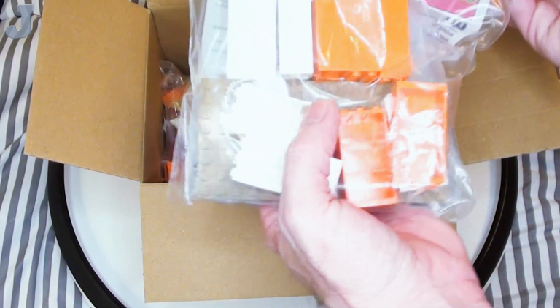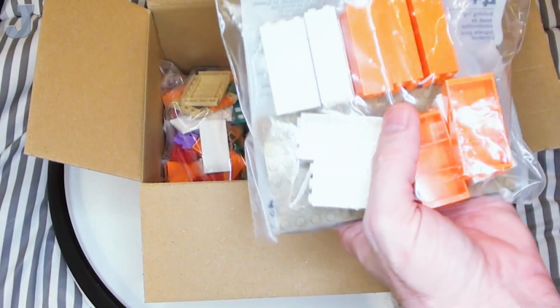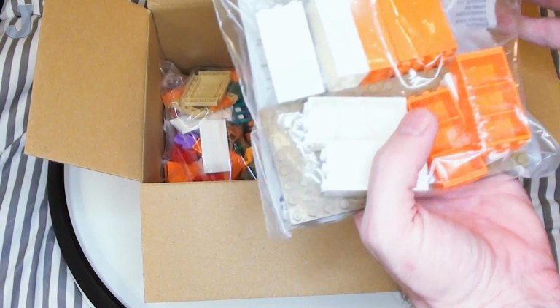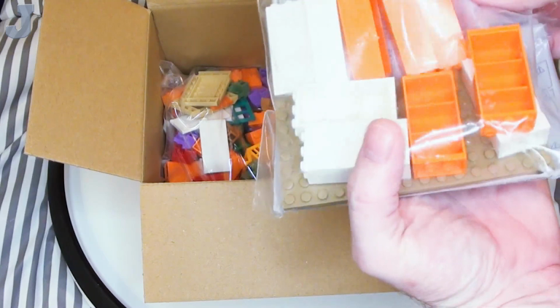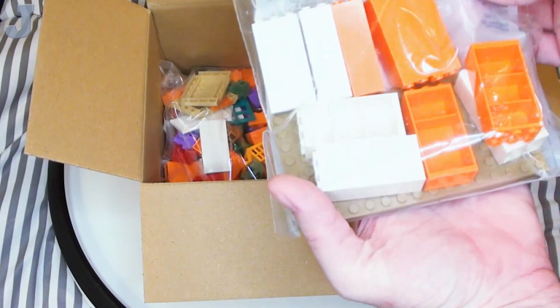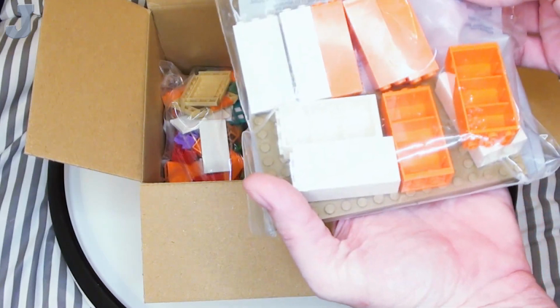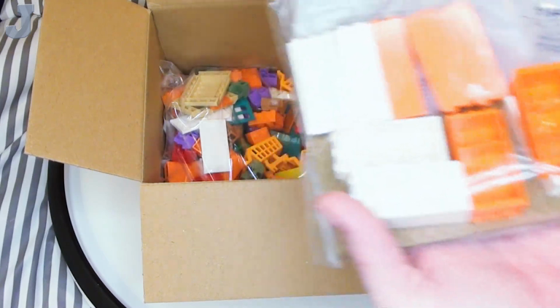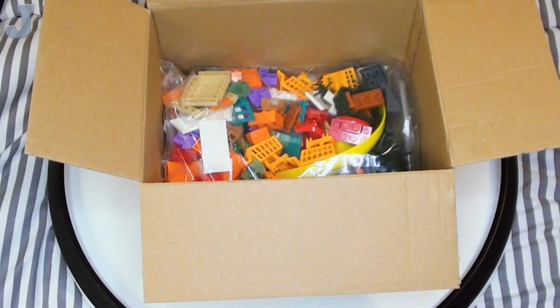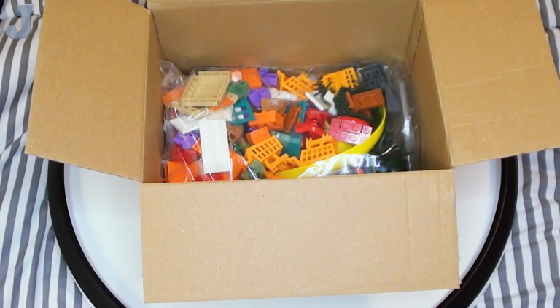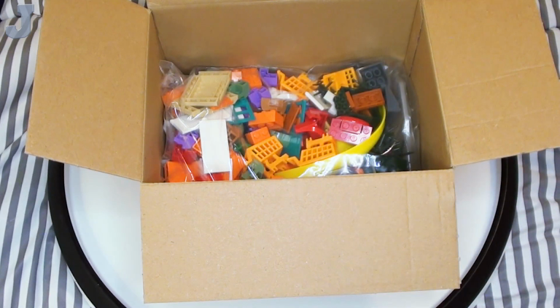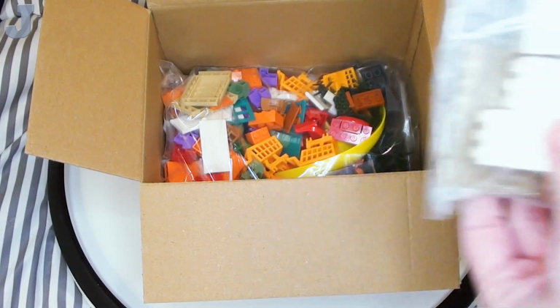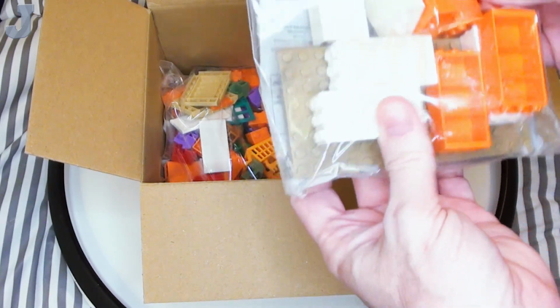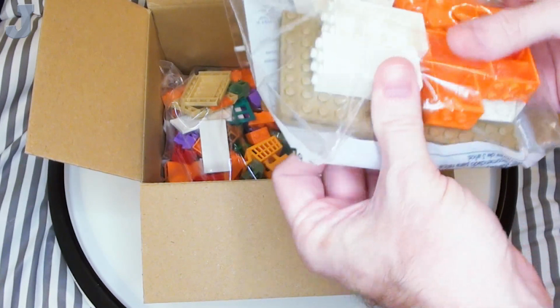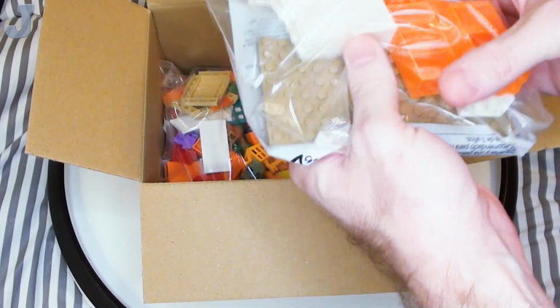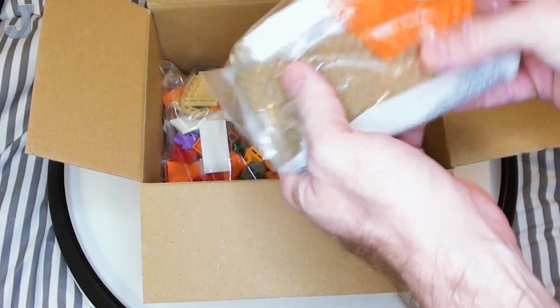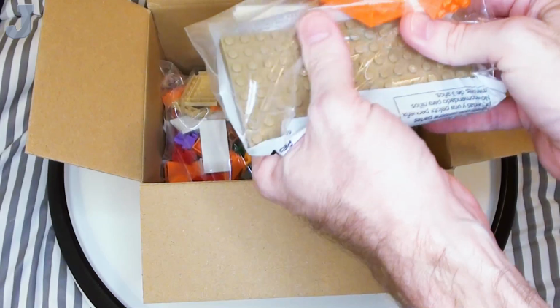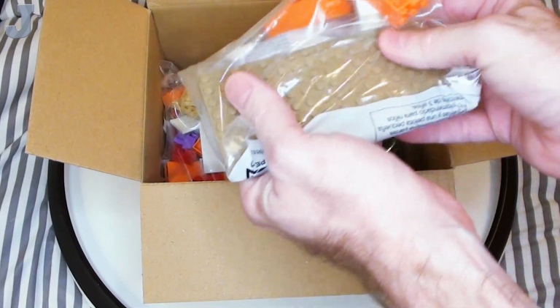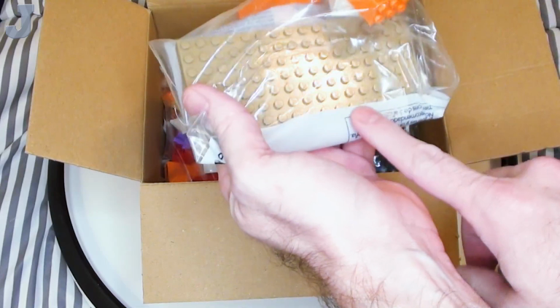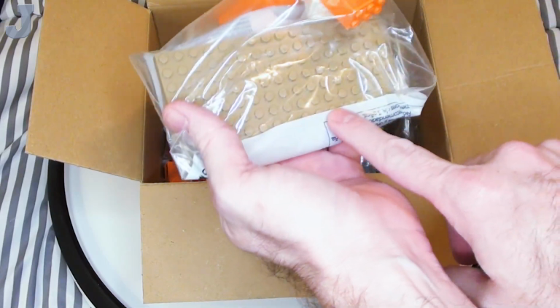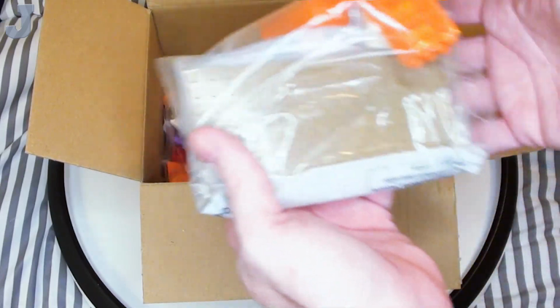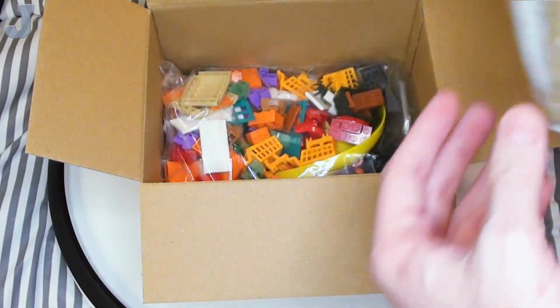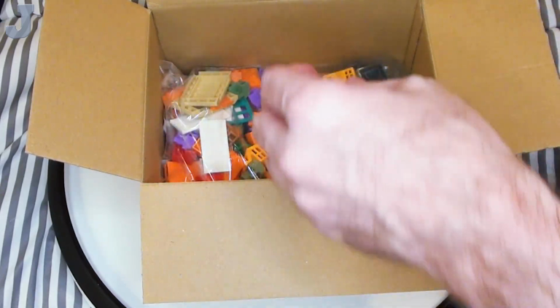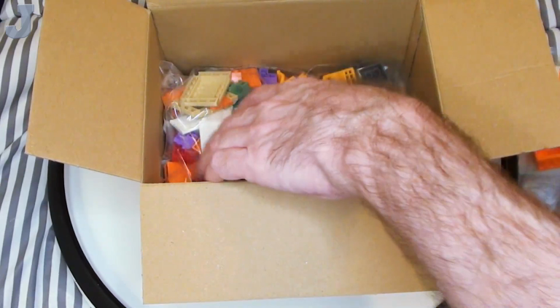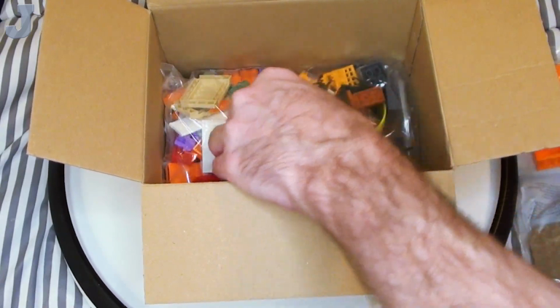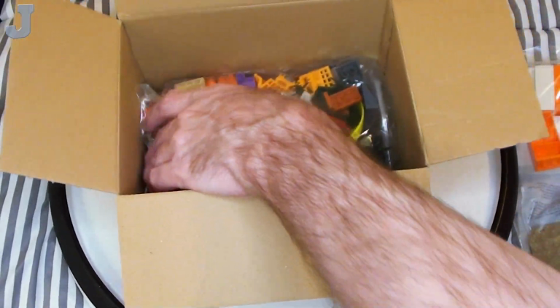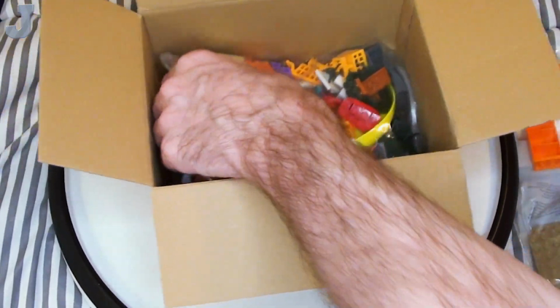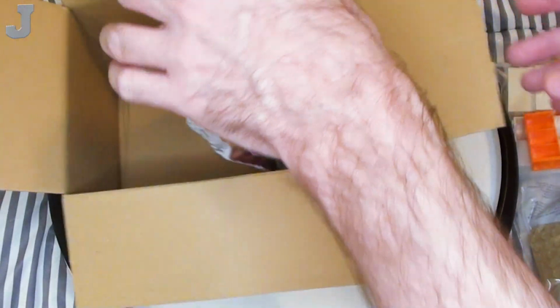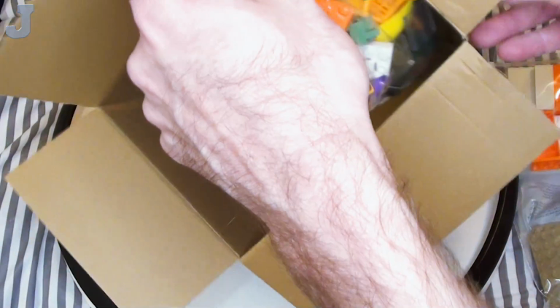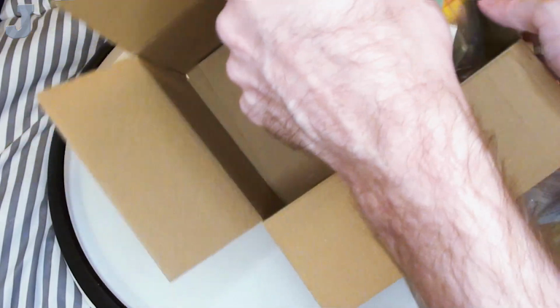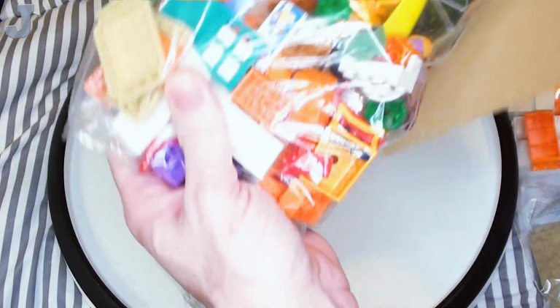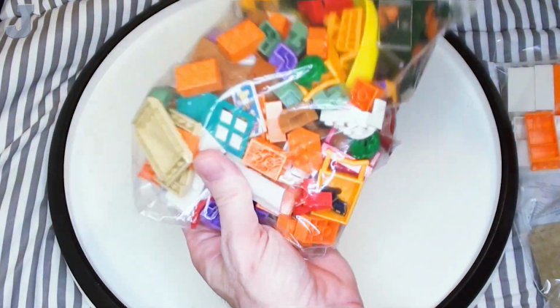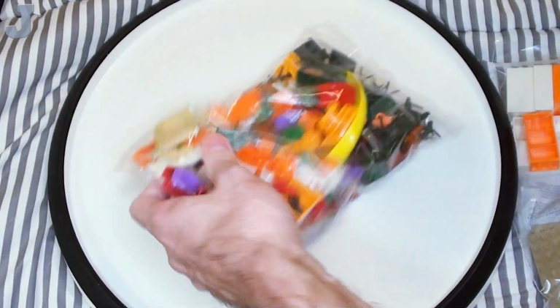First thing I got here is some cupboards, and some 8 by 16 plates. We'll take a look at everything here in a second. And a big bag of parts.